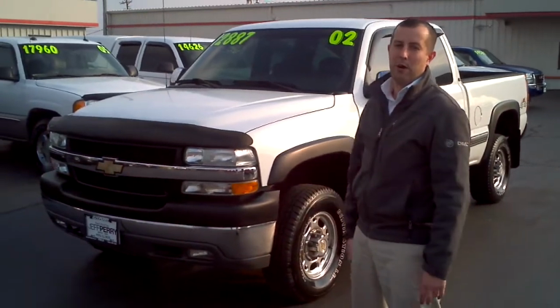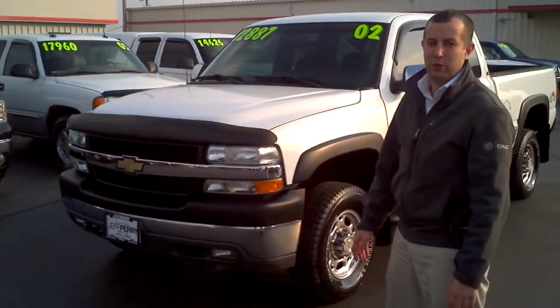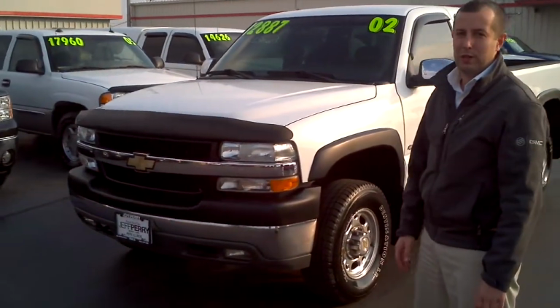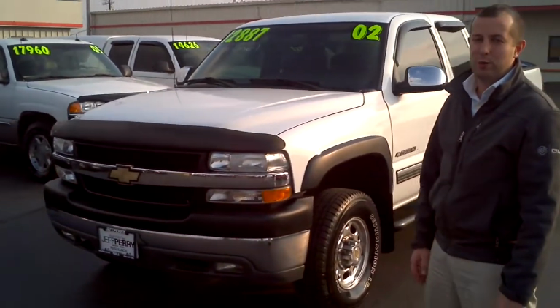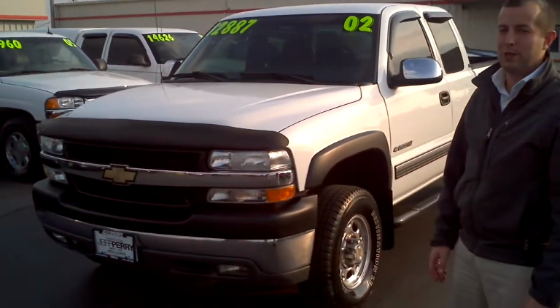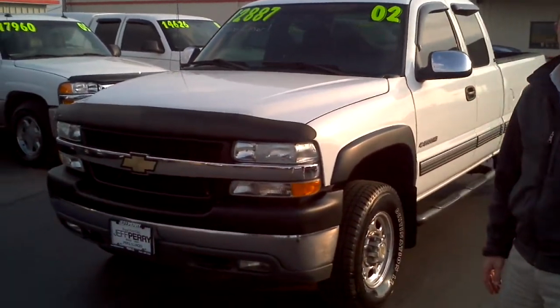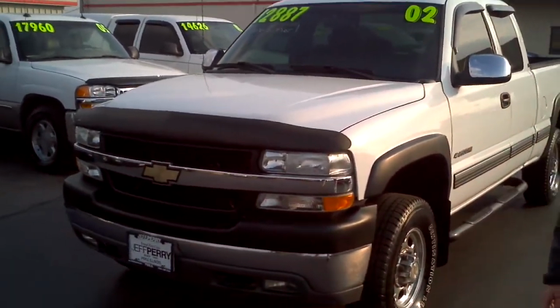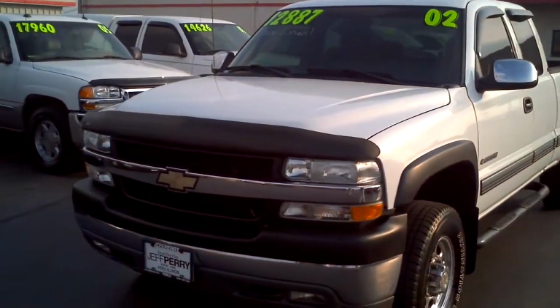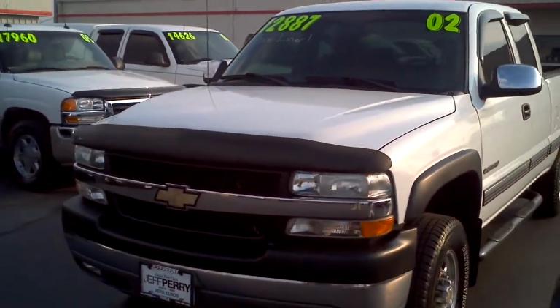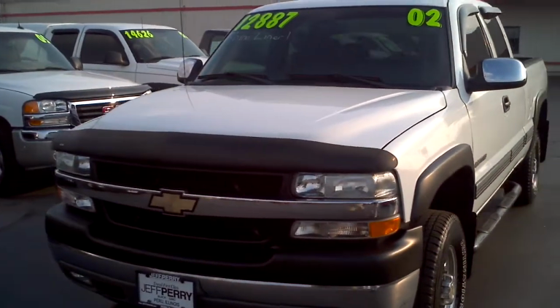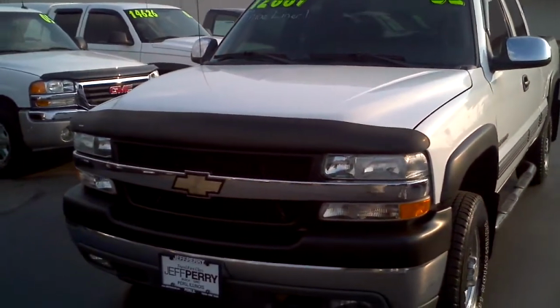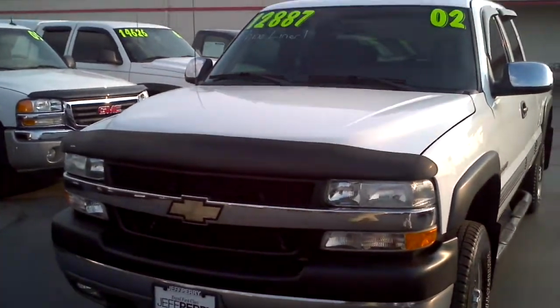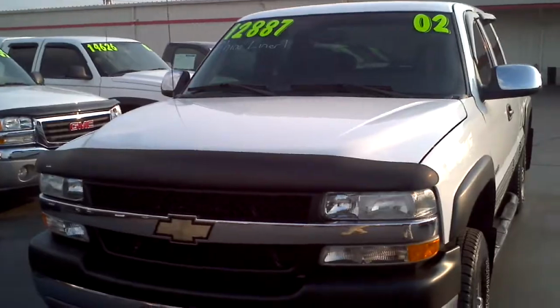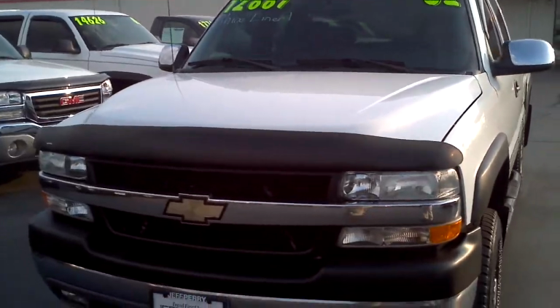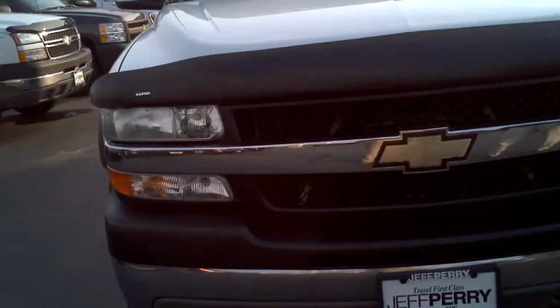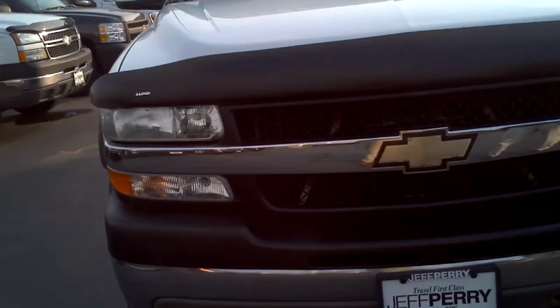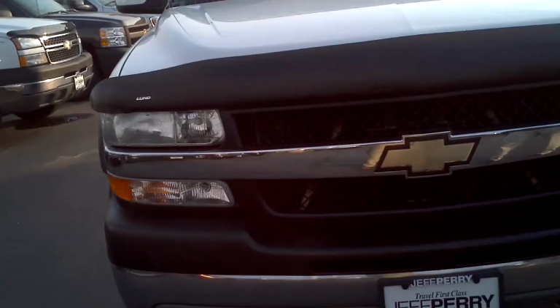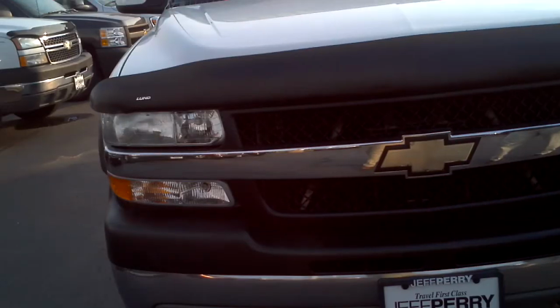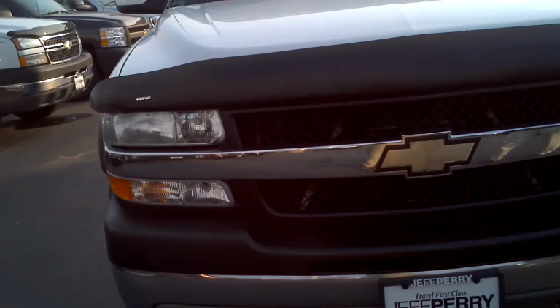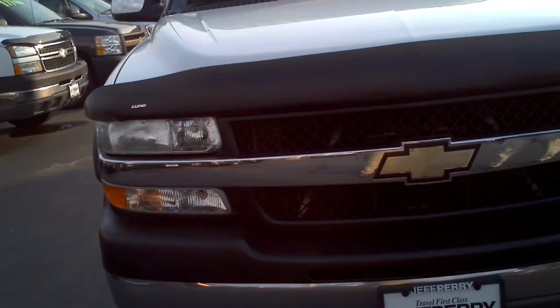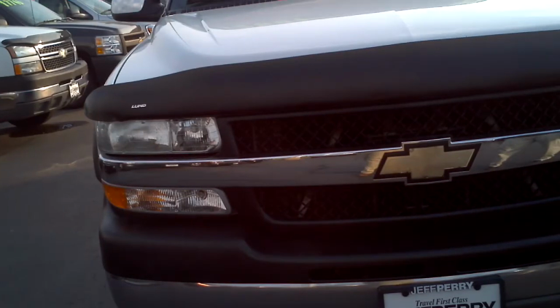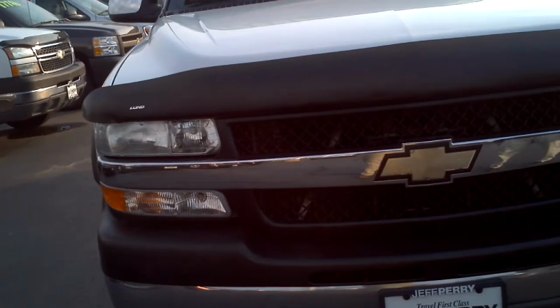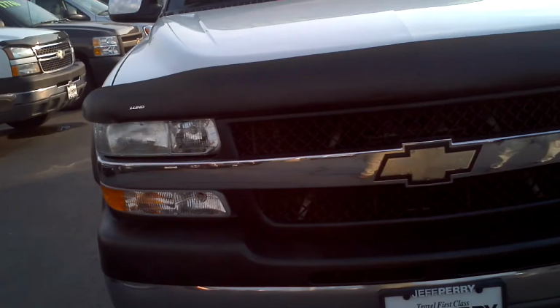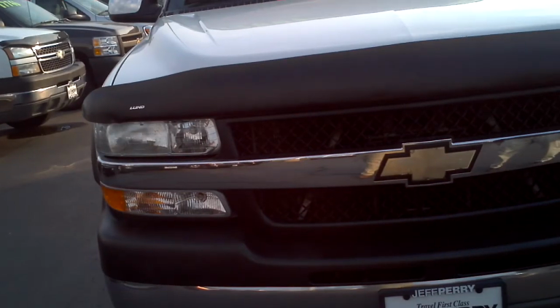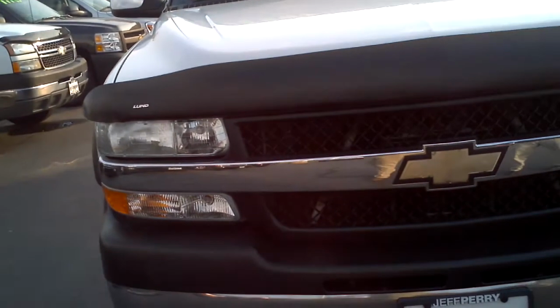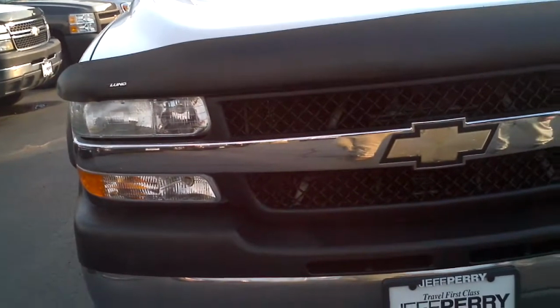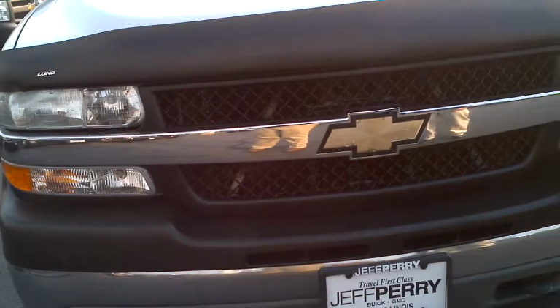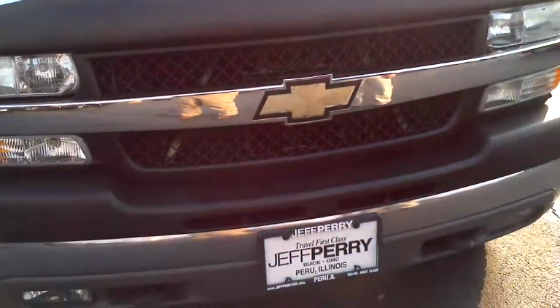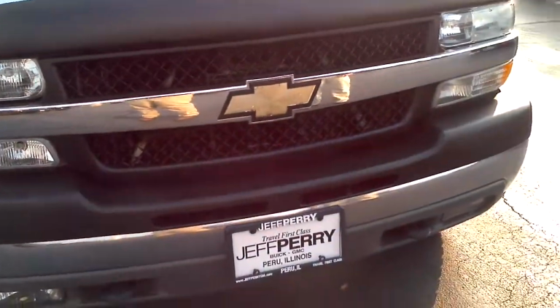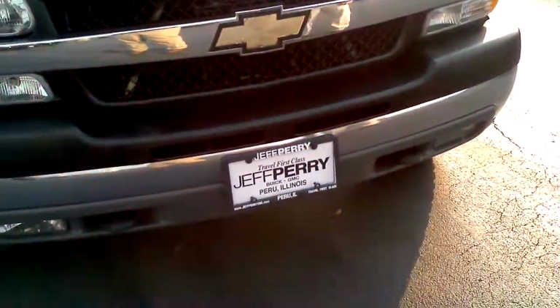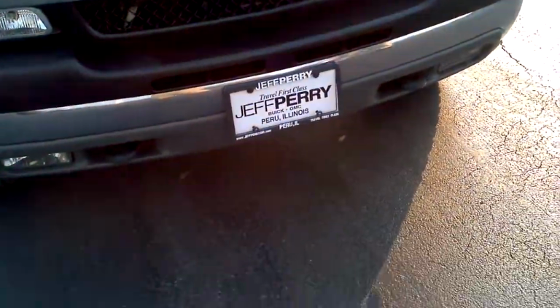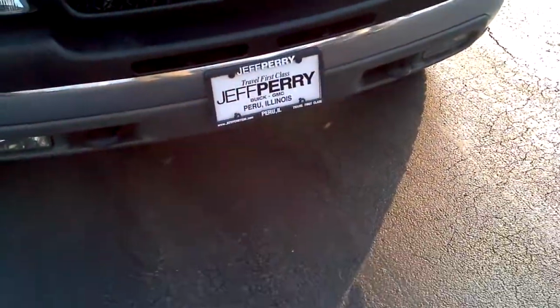How you doing? This is Brad Vogelsang from Jeff Perry Buick GMC in Peru. This is a walk around video on our 2002 Chevy Silverado 3/4 ton. It has the 6 liter V8 in it. It's in amazing shape.